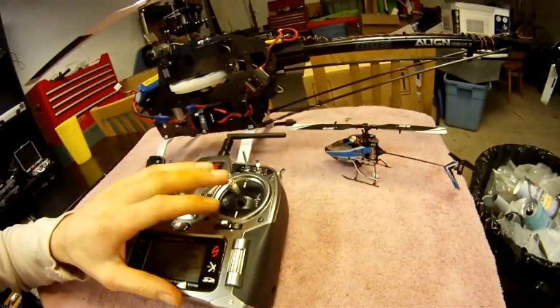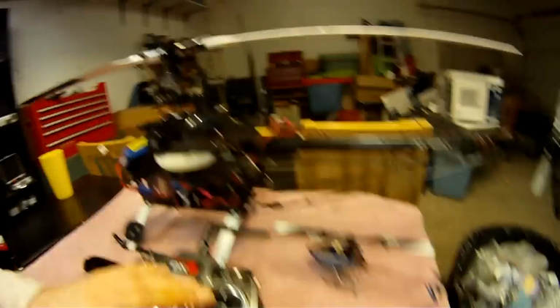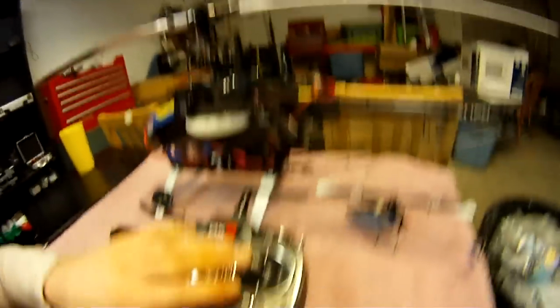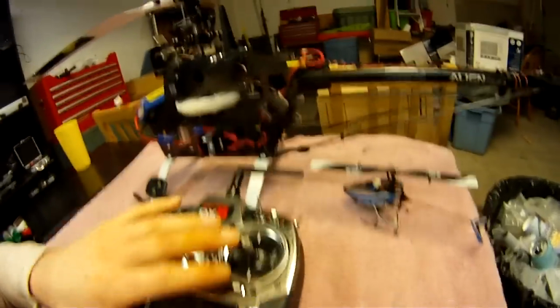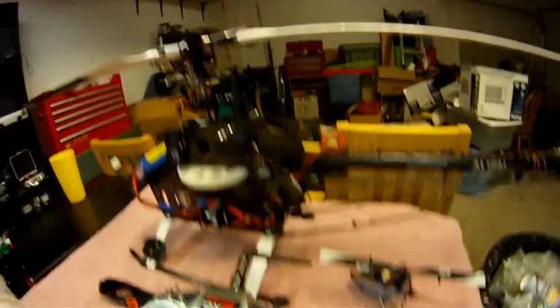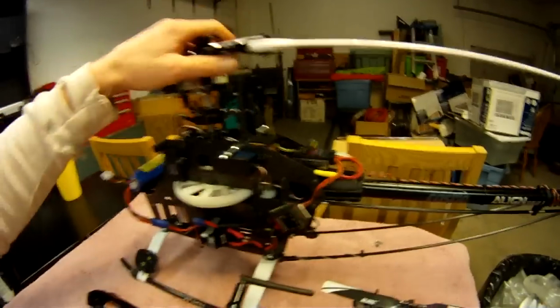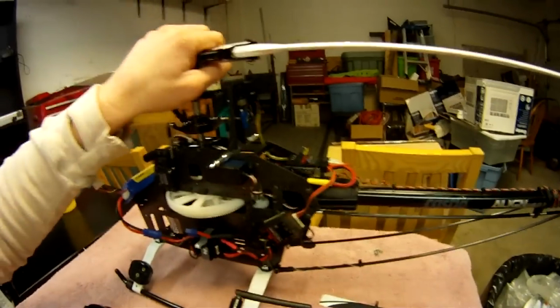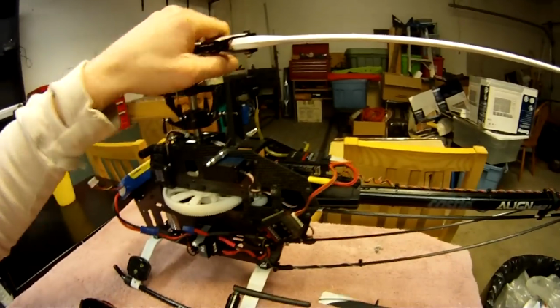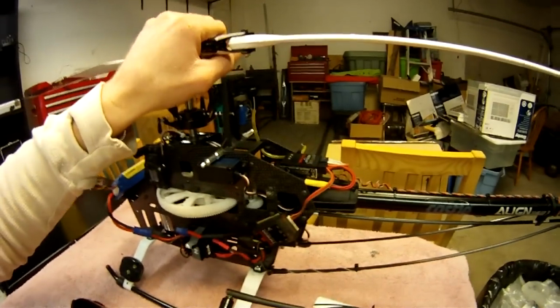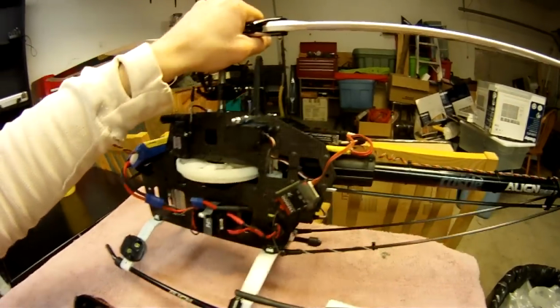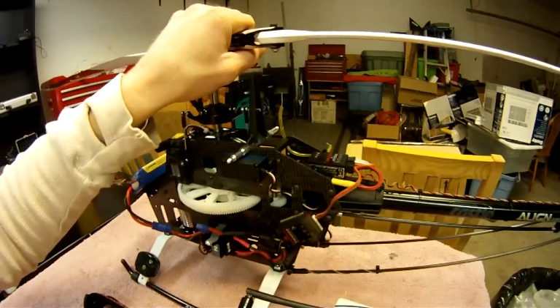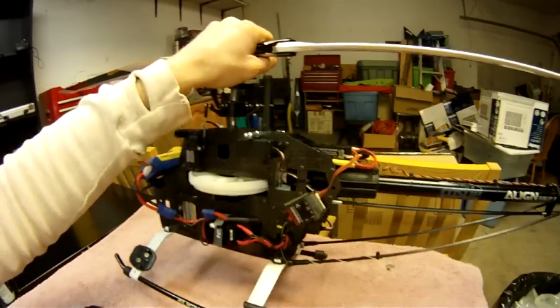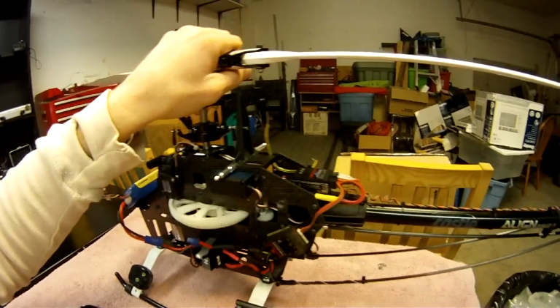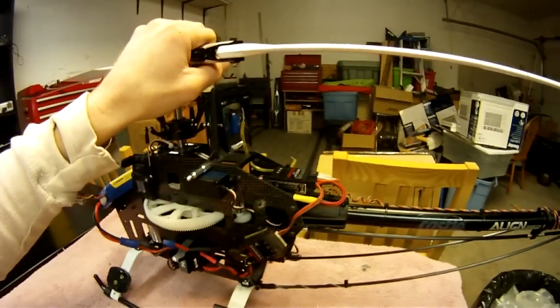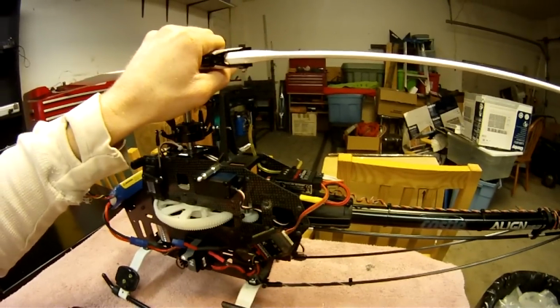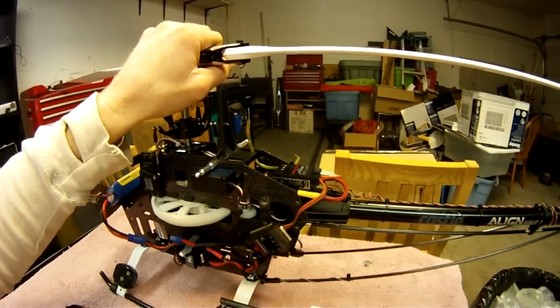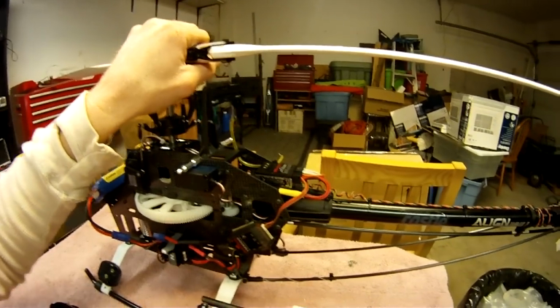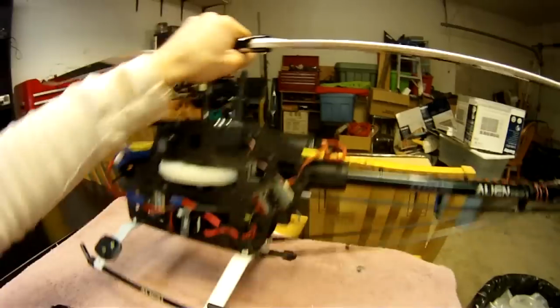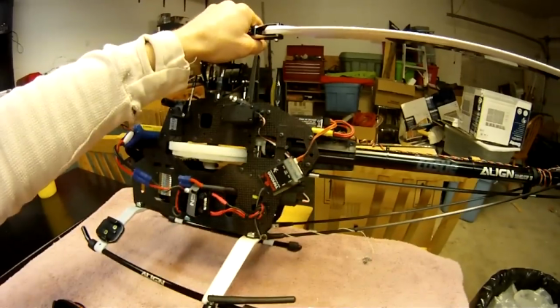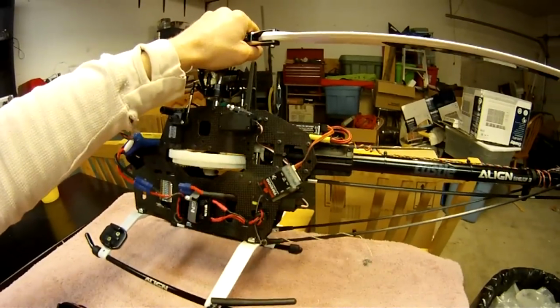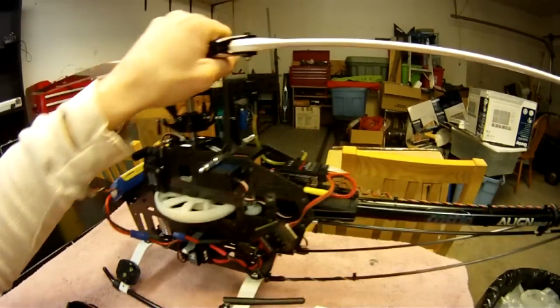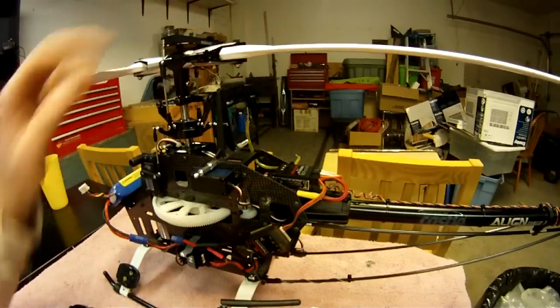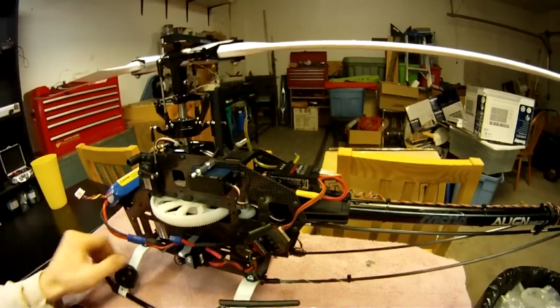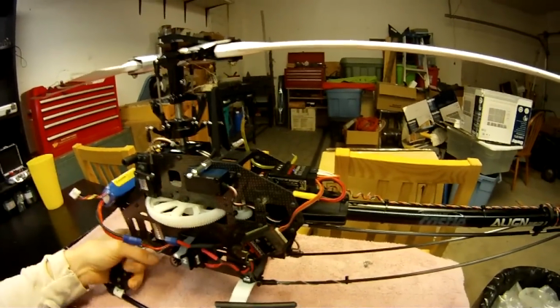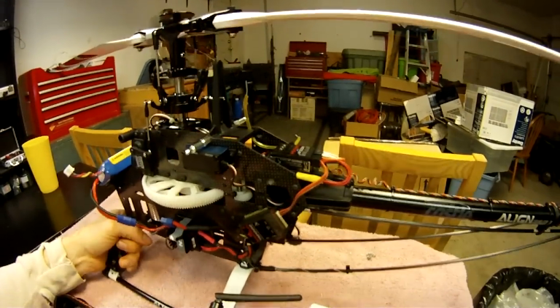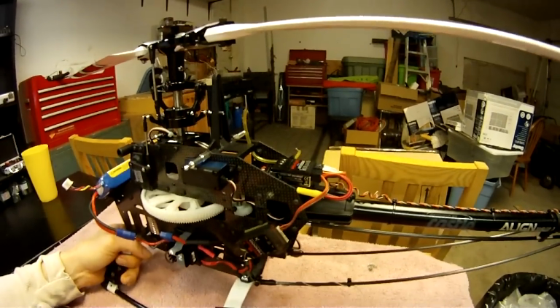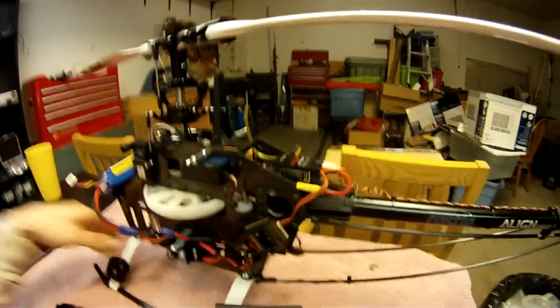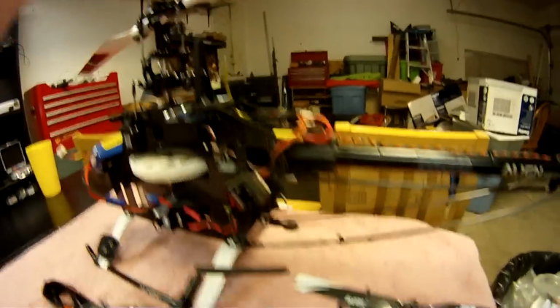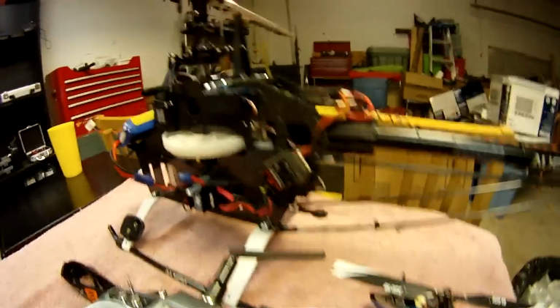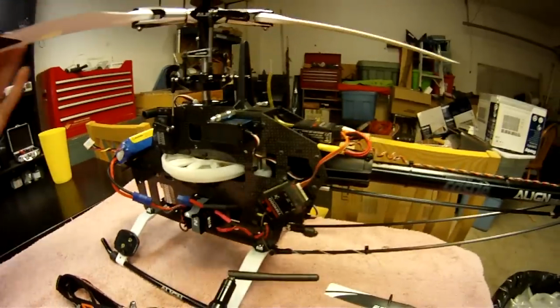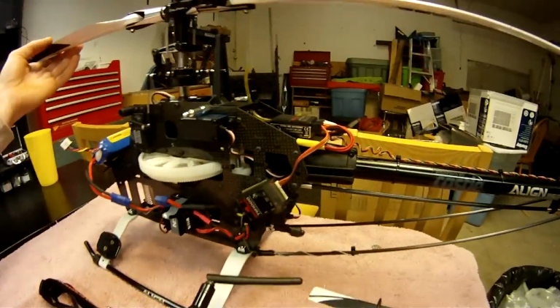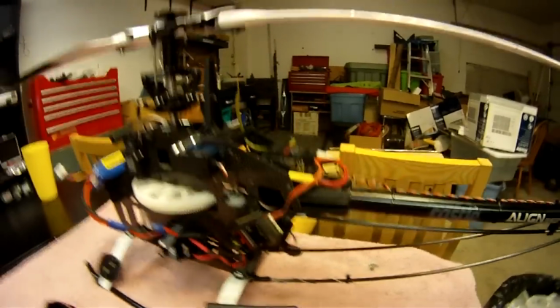You're telling it how fast you want to change how this helicopter is sitting, and then how long you hold the stick determines how far it actually goes — how many degrees it actually rolls, pitches, or yaws.